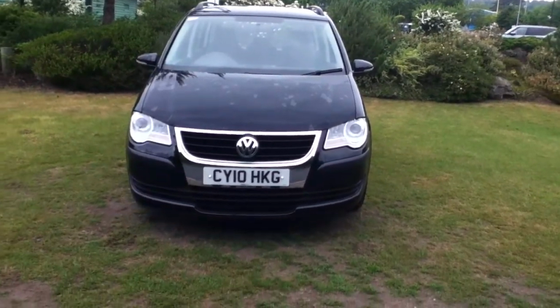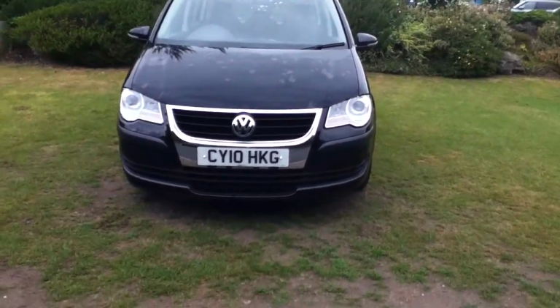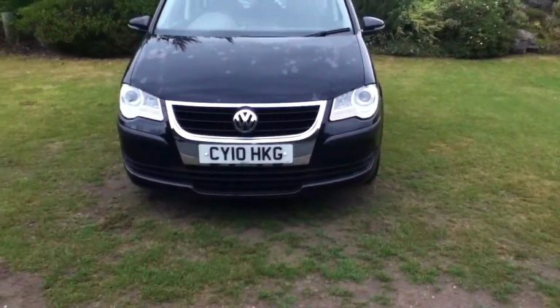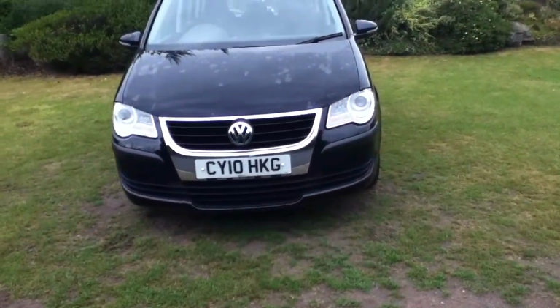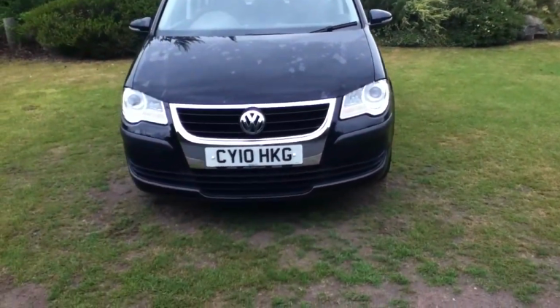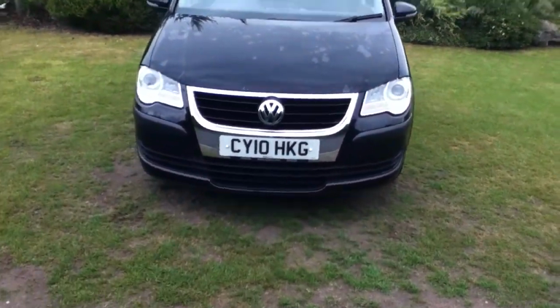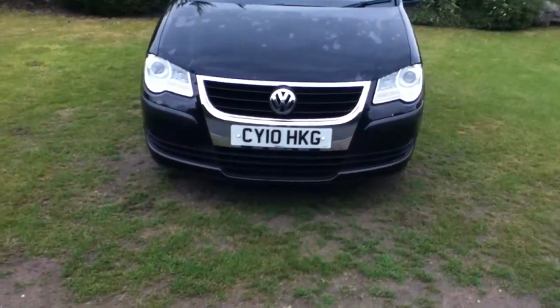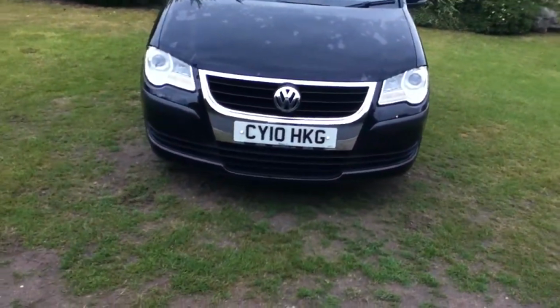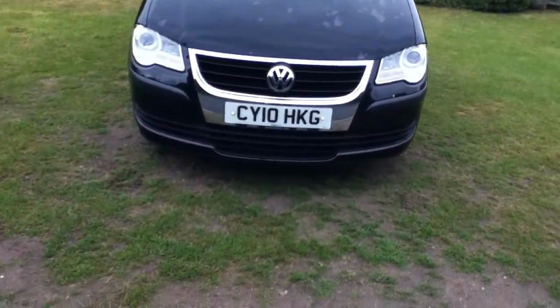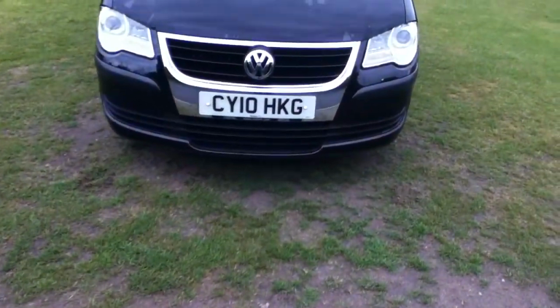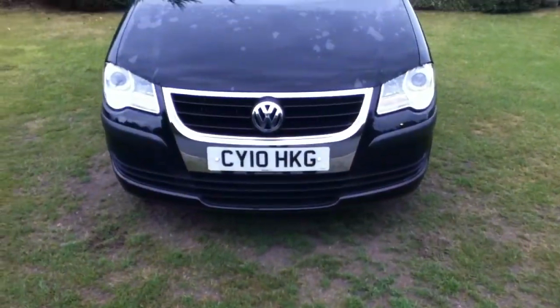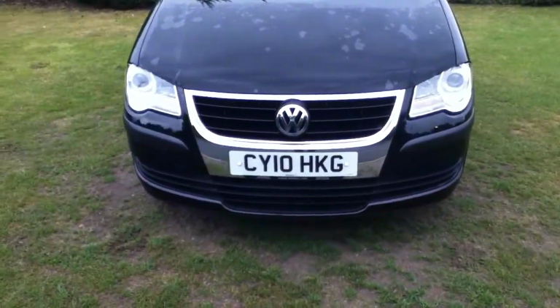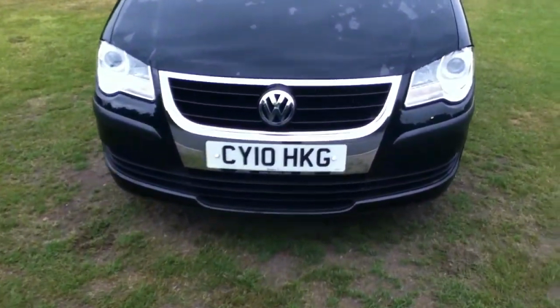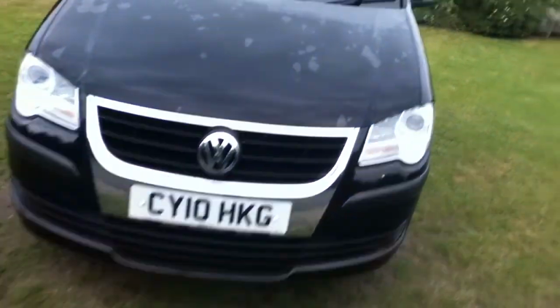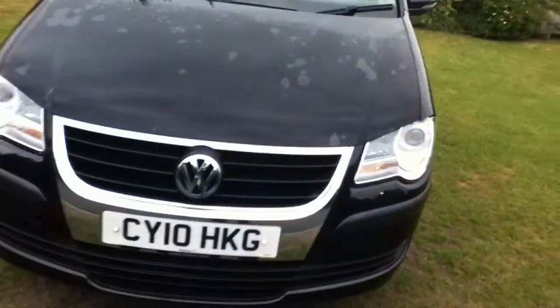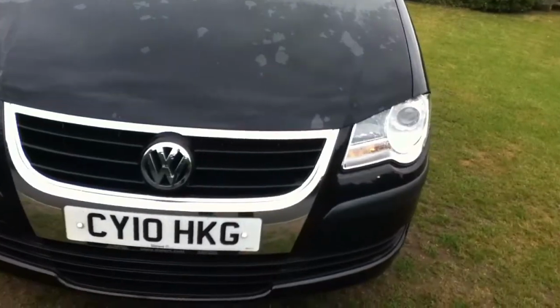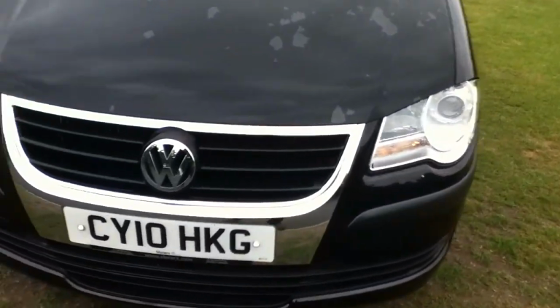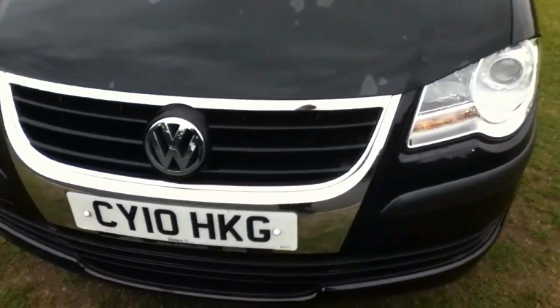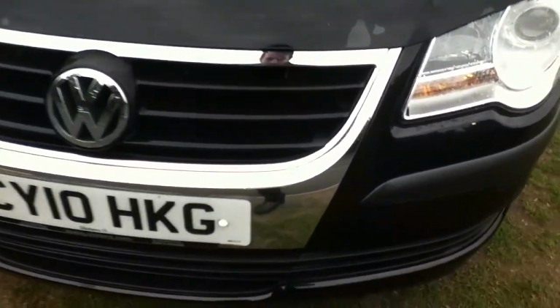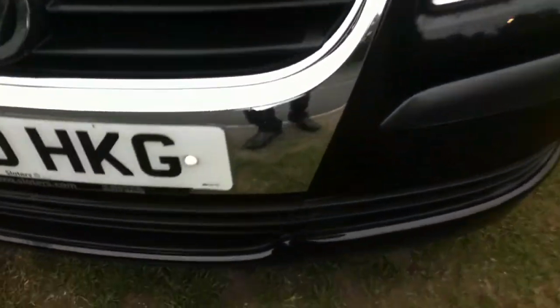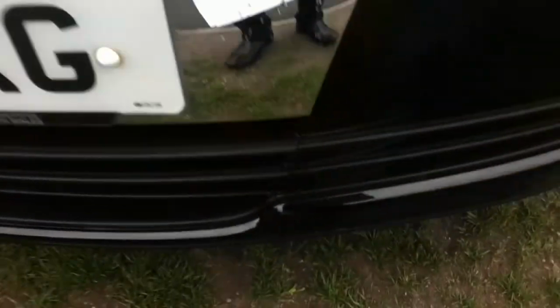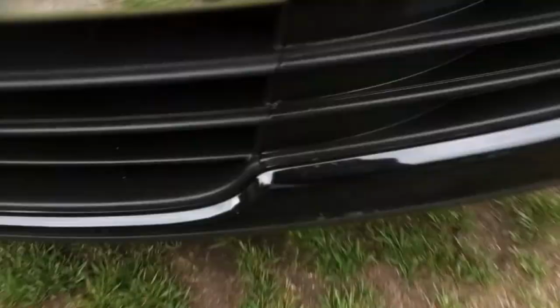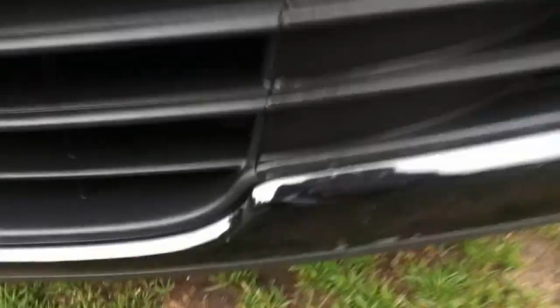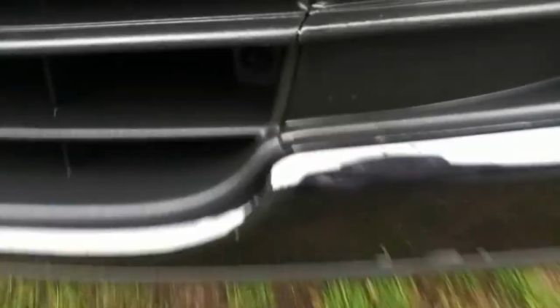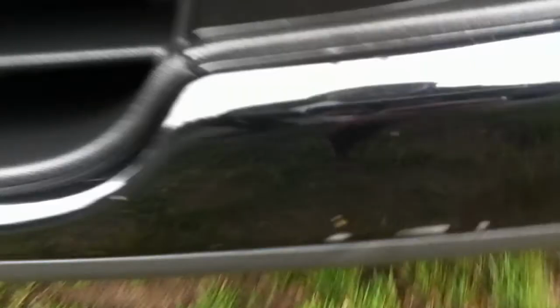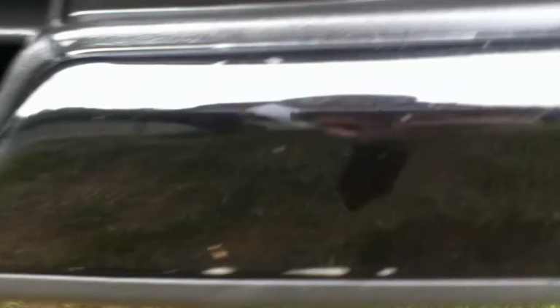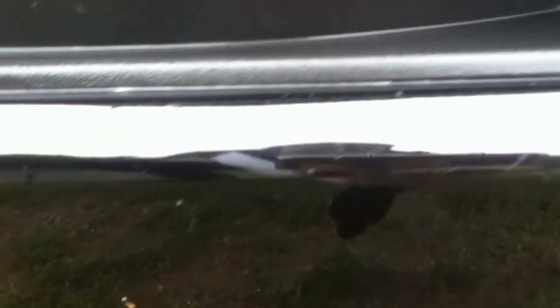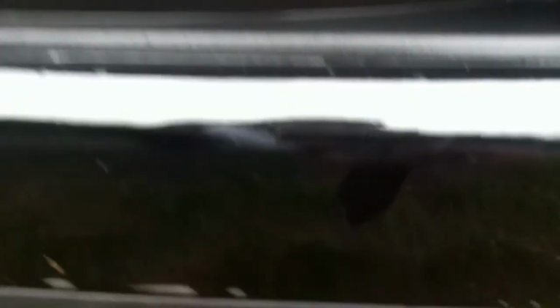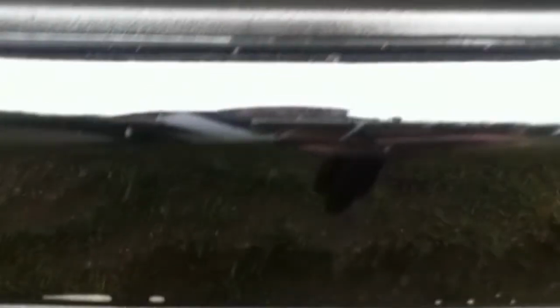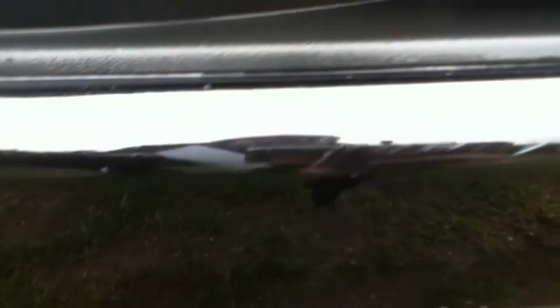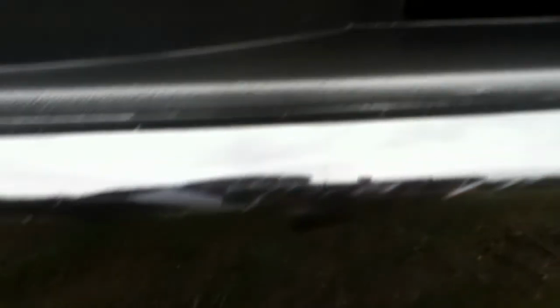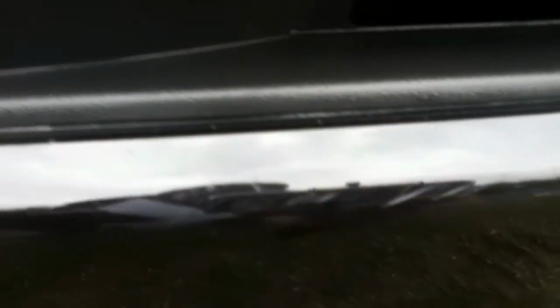Now take a closer look at the vehicle, starting off with the front. On the front wing, you can see here a few light scratches.